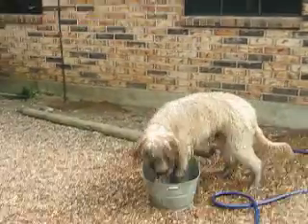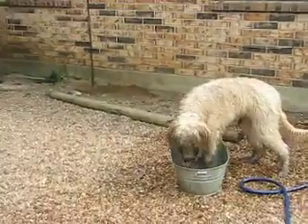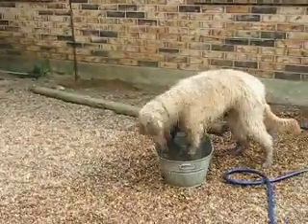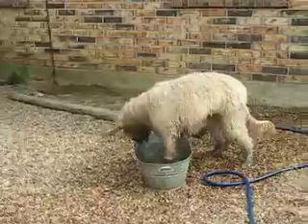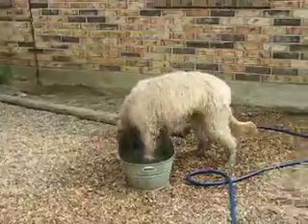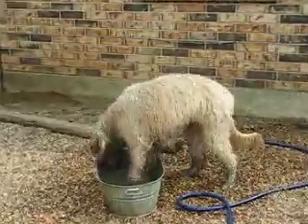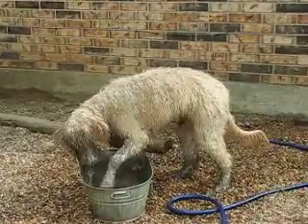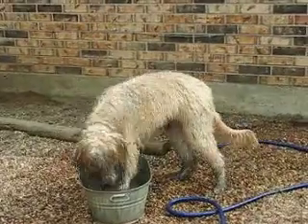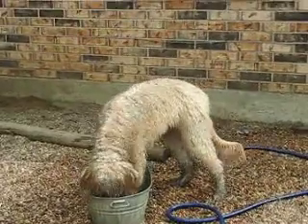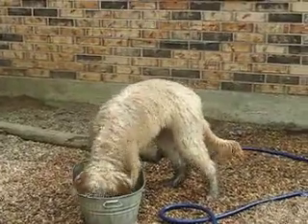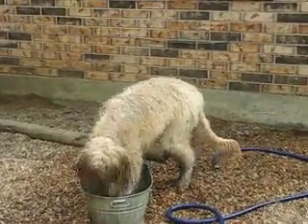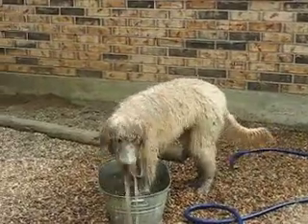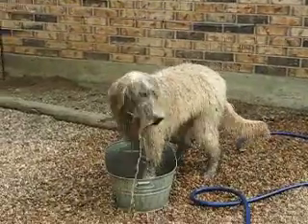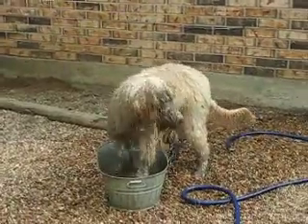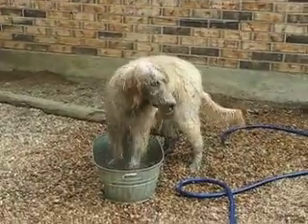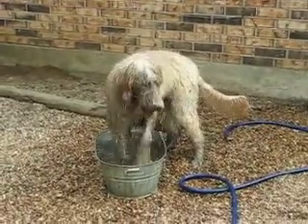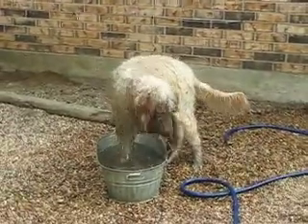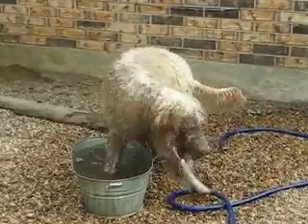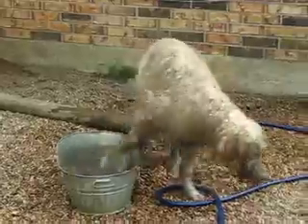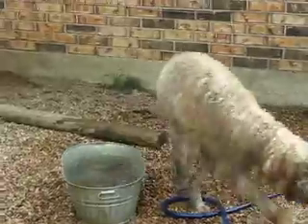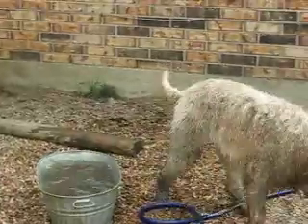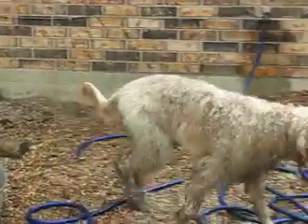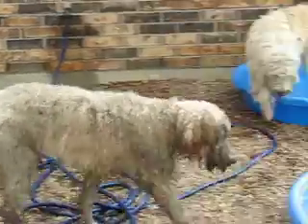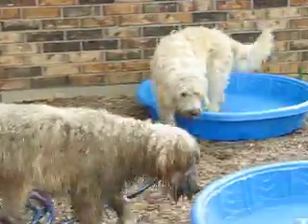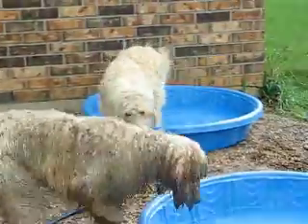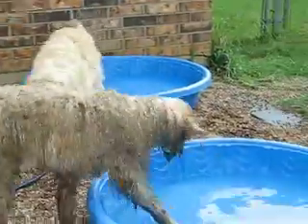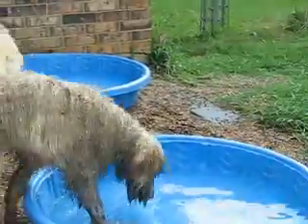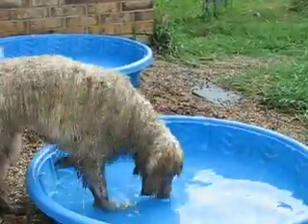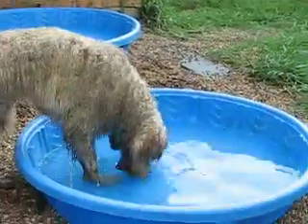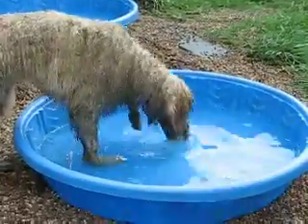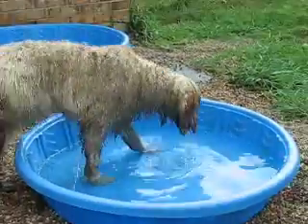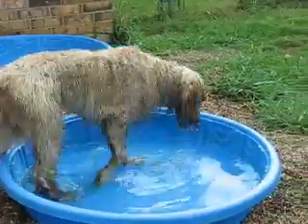Norman! That's the water bowl! Alrighty, that's lovely. And here it goes to dirty up the other pool.